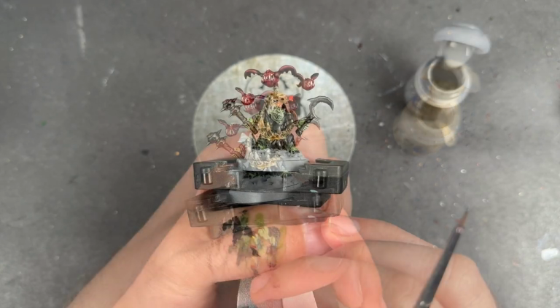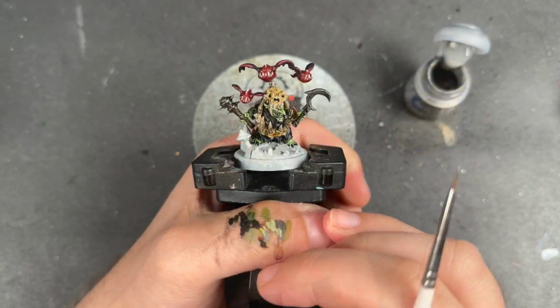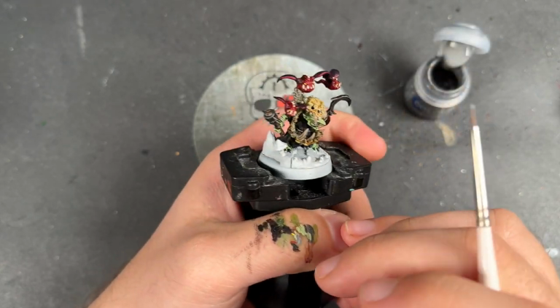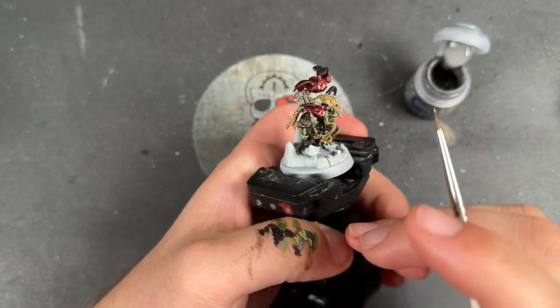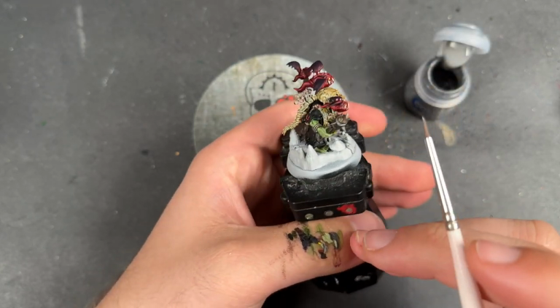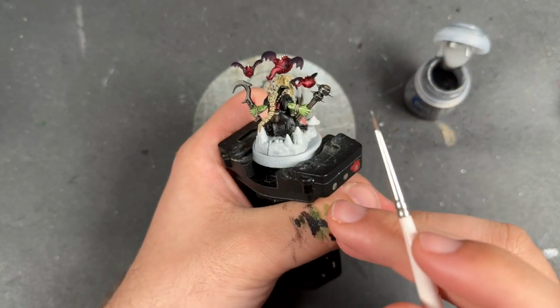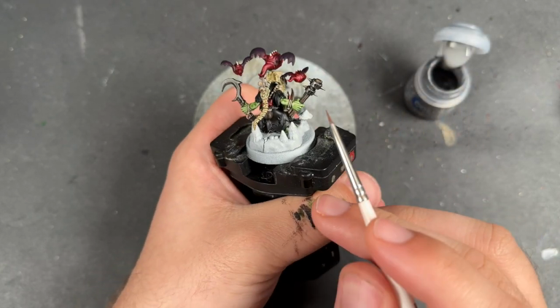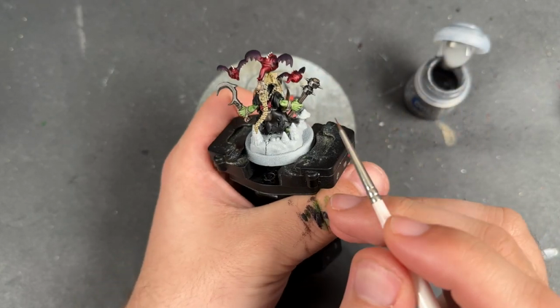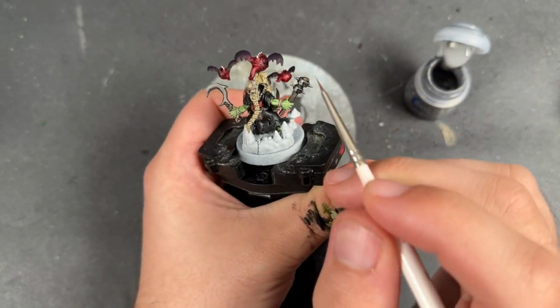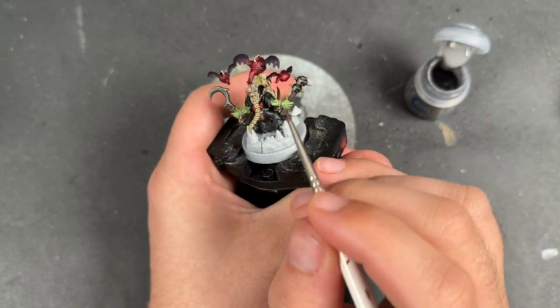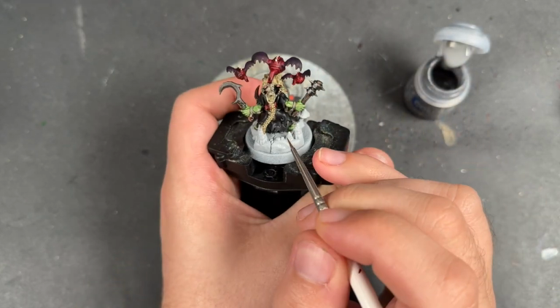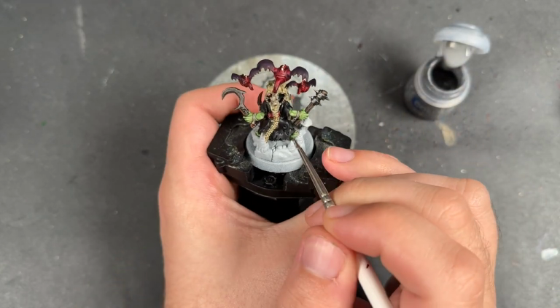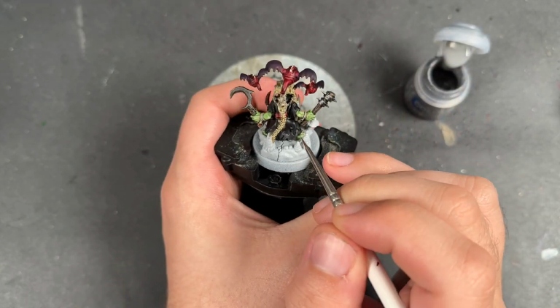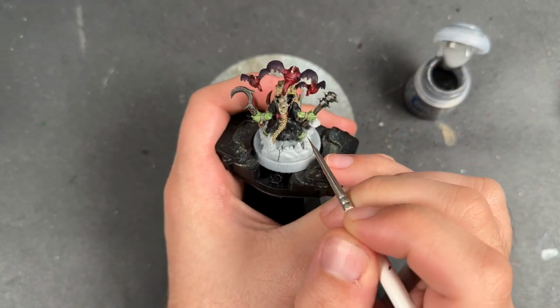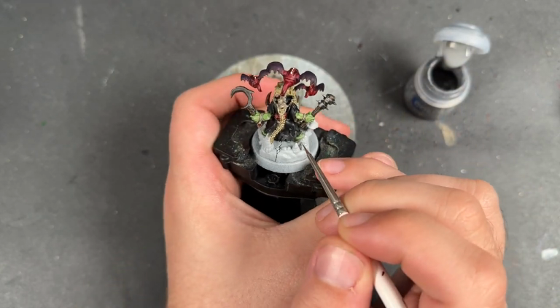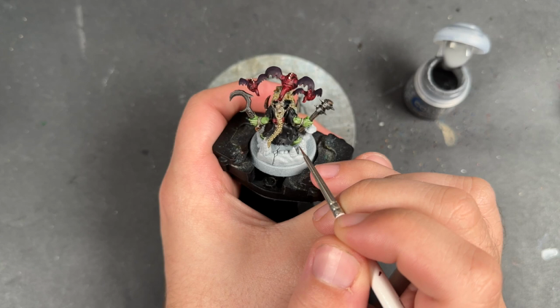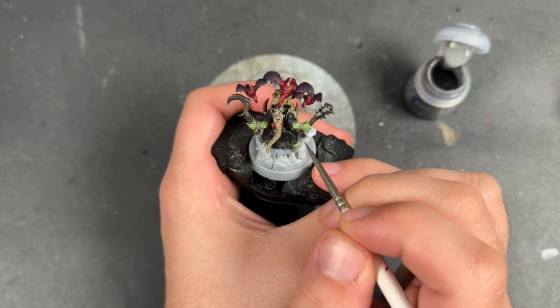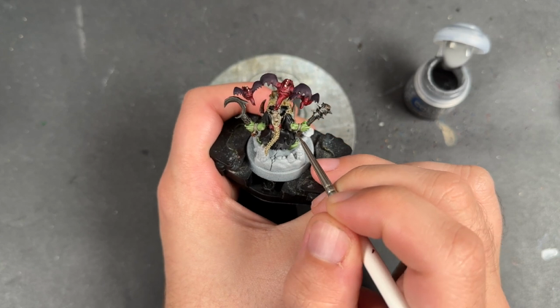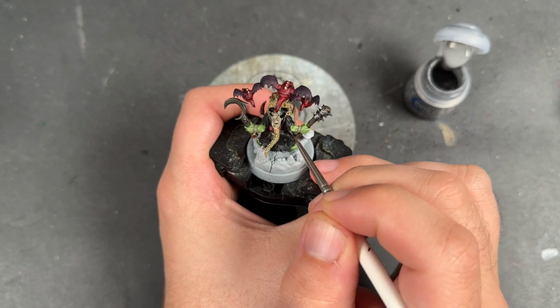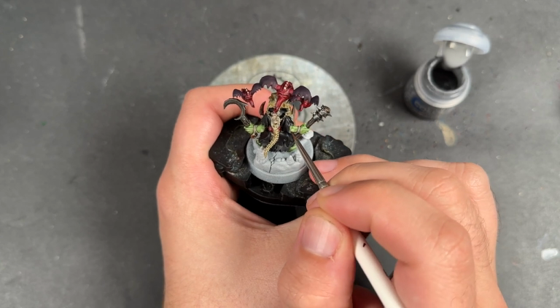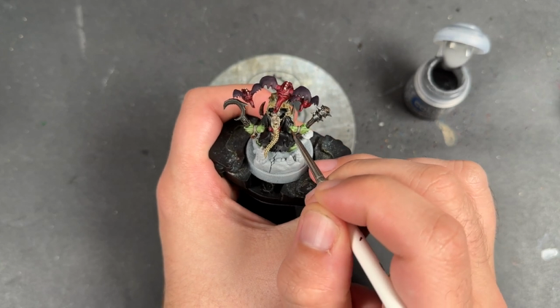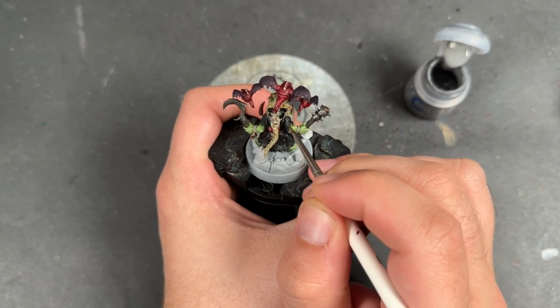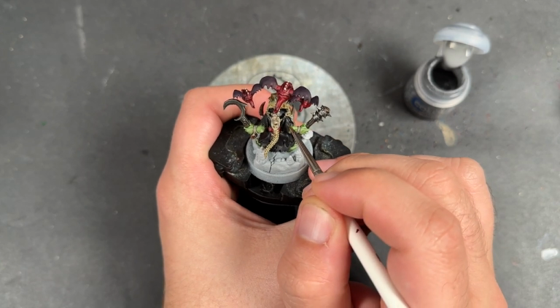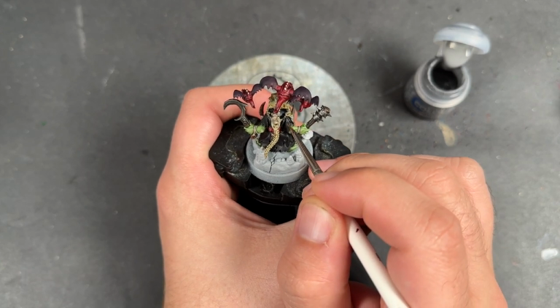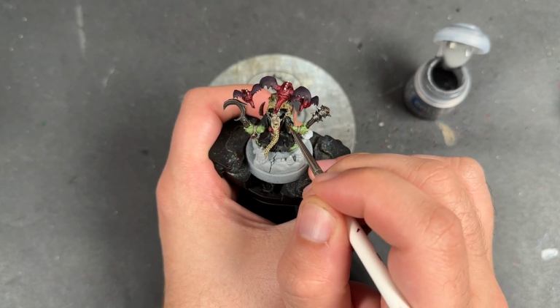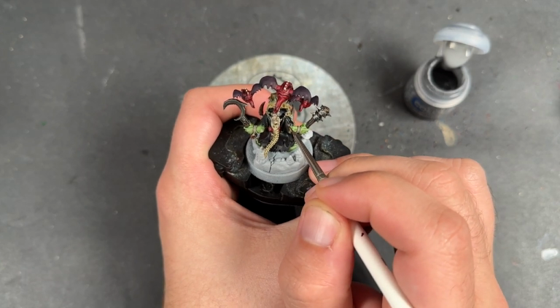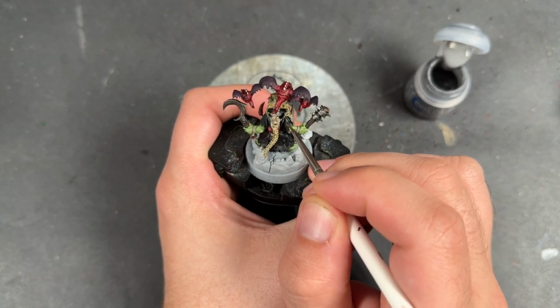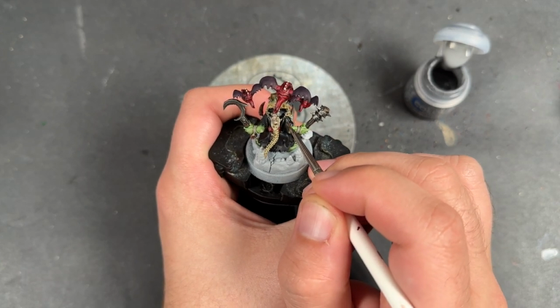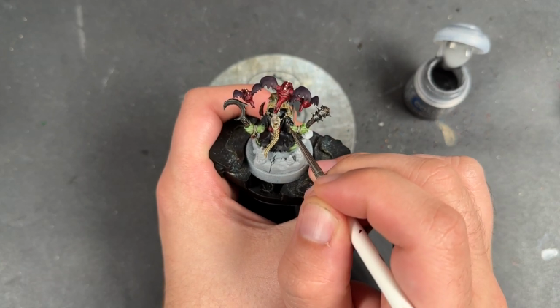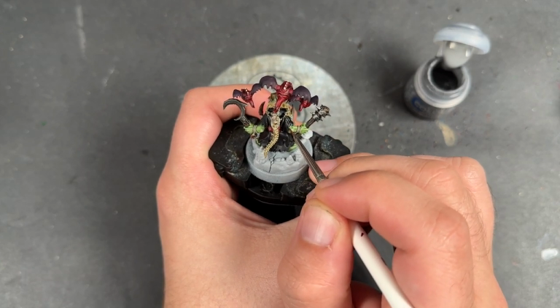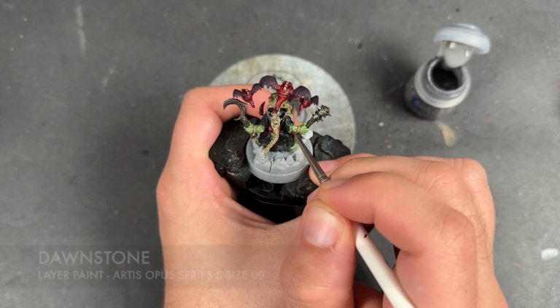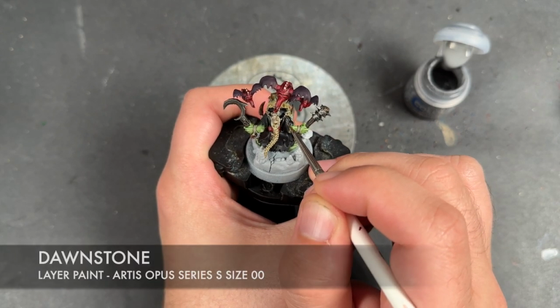With that now done, we can move on to all of the black details. The colour we're going to be using to highlight these is some thinned down Dawnstone.